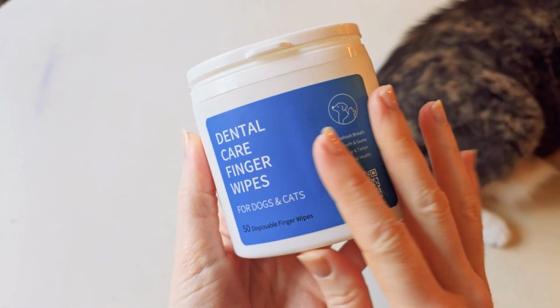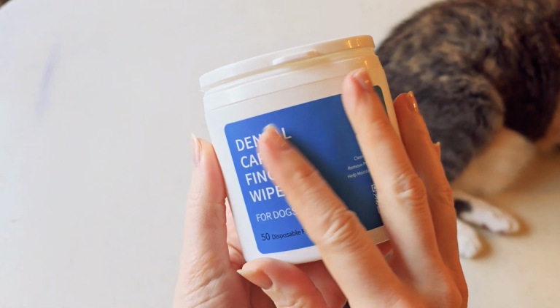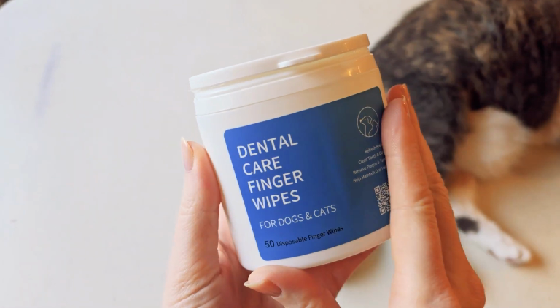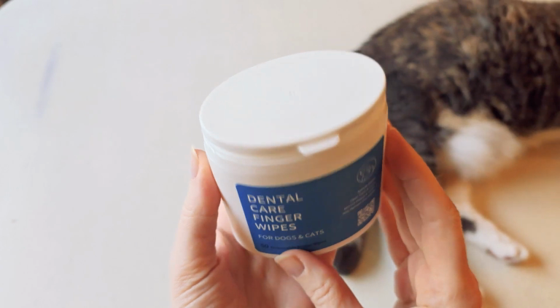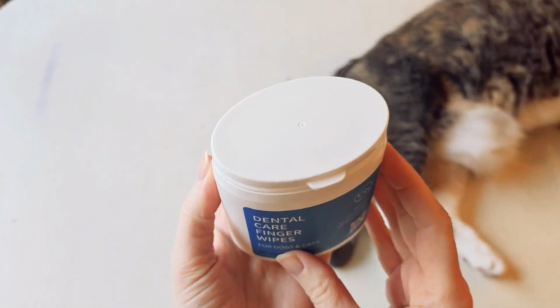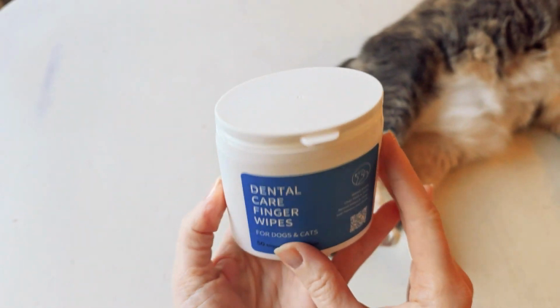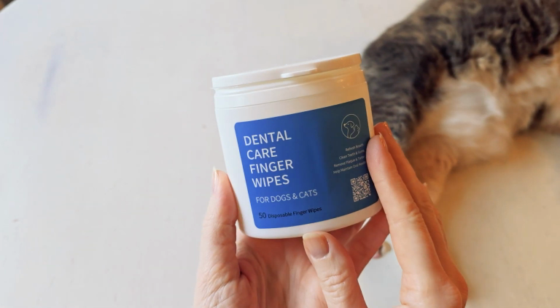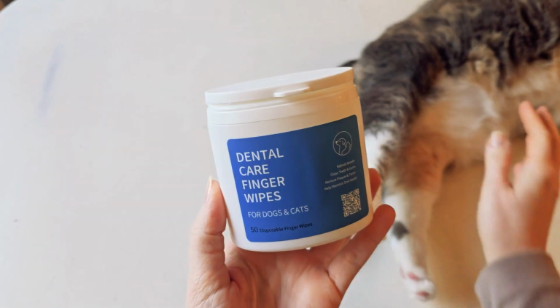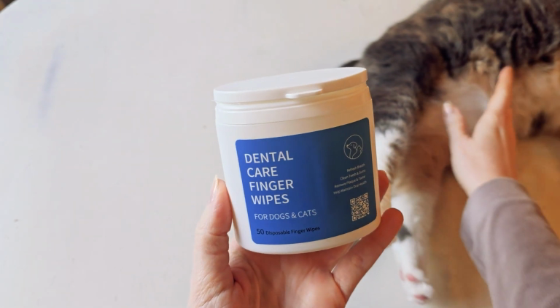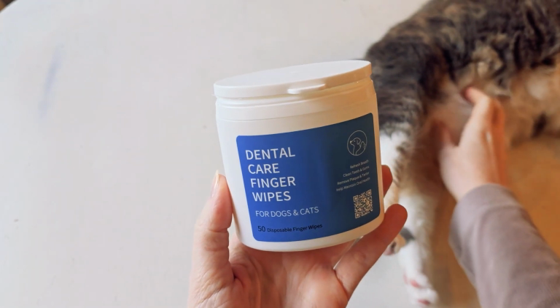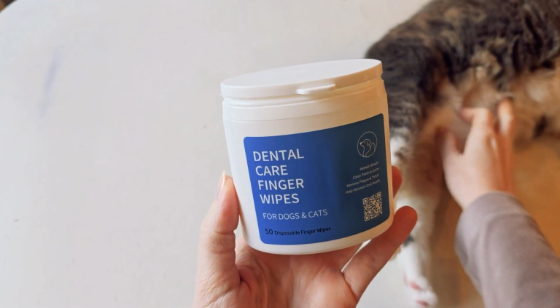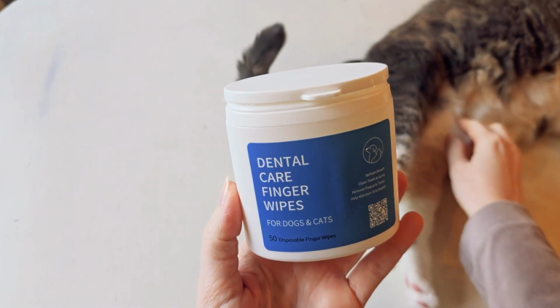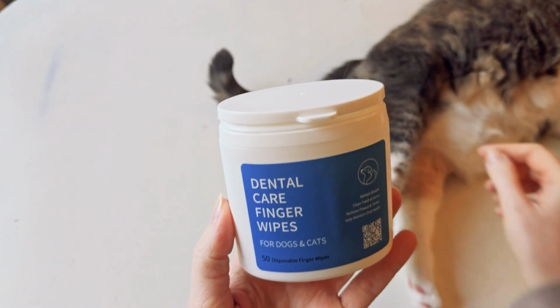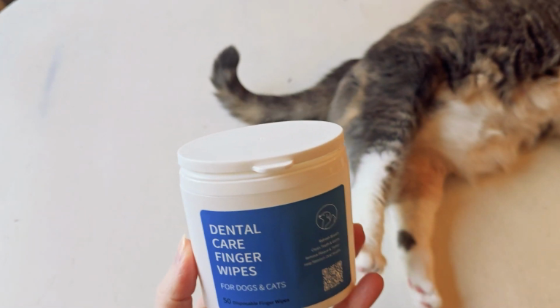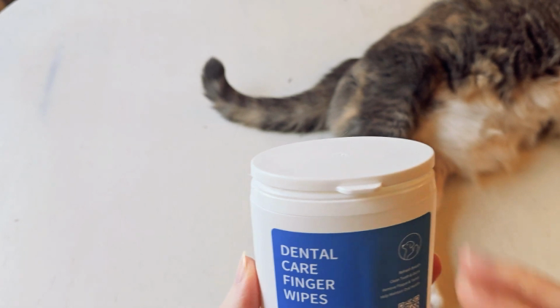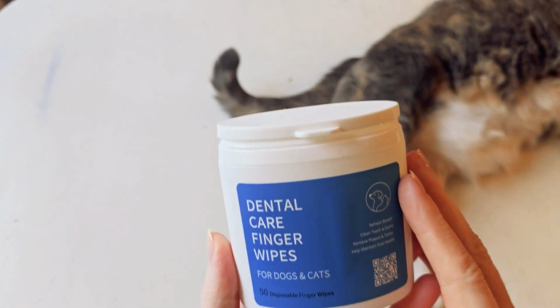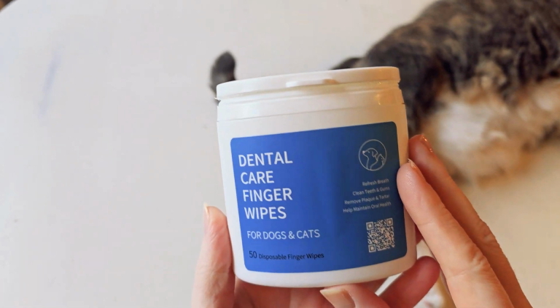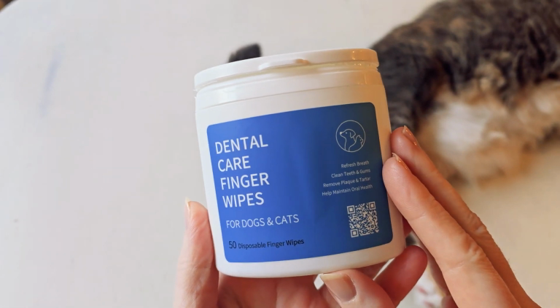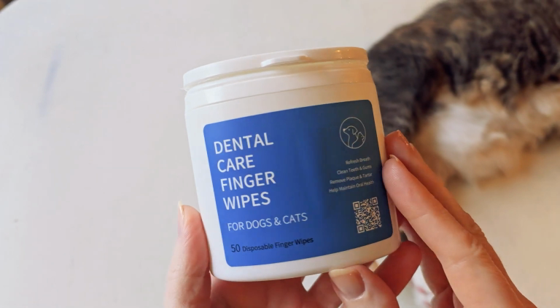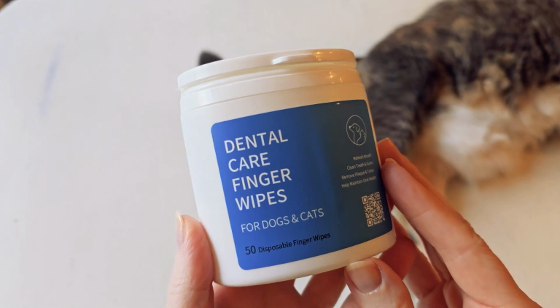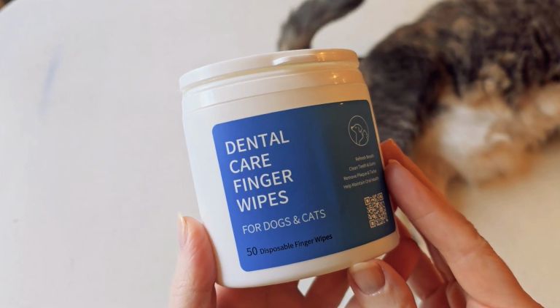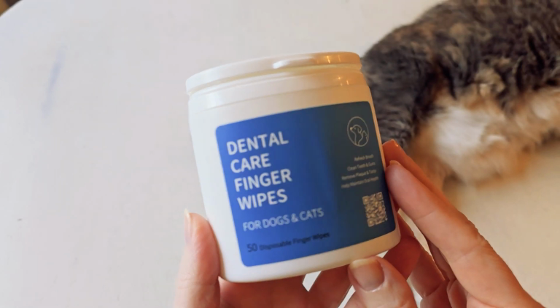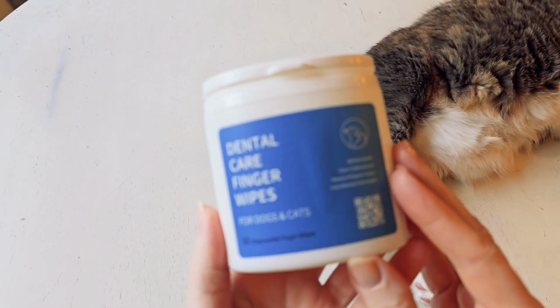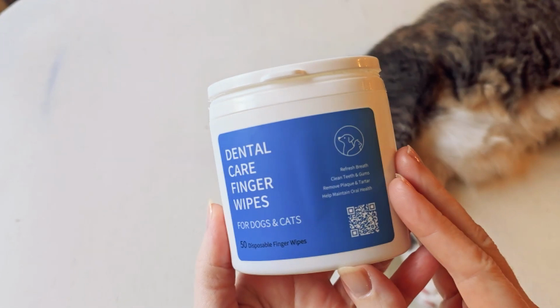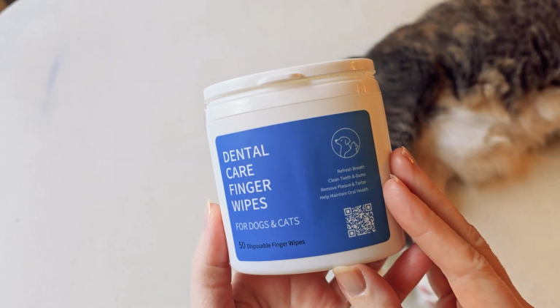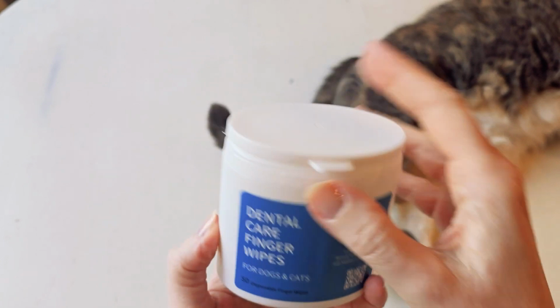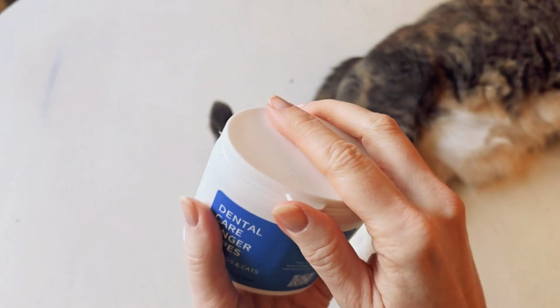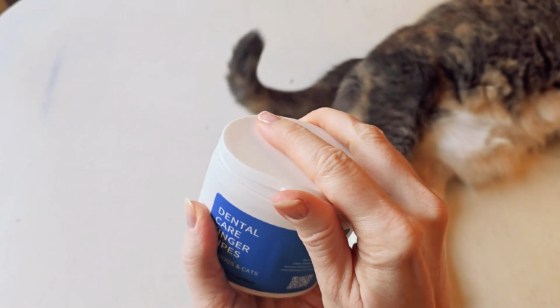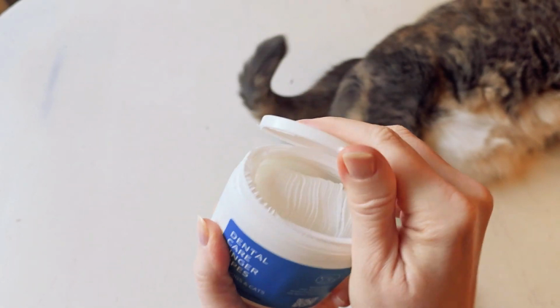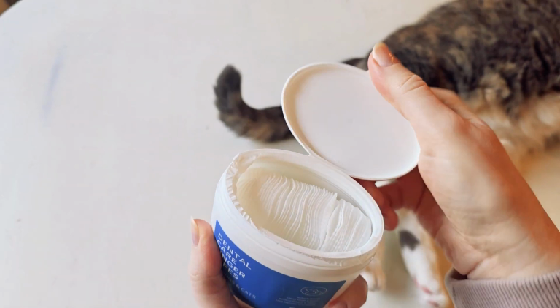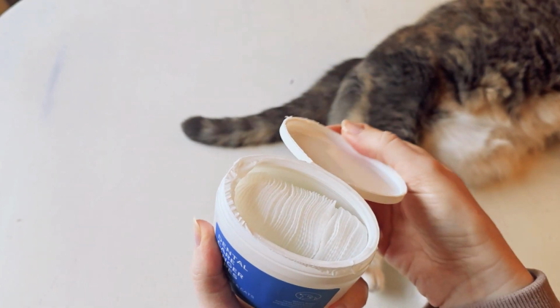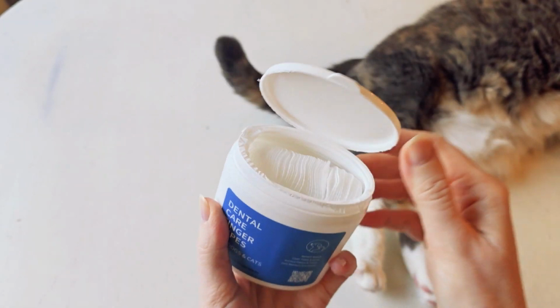These dental wipes are meant to be used for dogs and cats. They are meant for removing plaque, freshening breath, and eliminating the need to use a hard toothbrush.